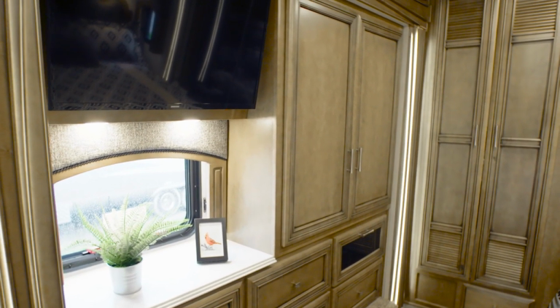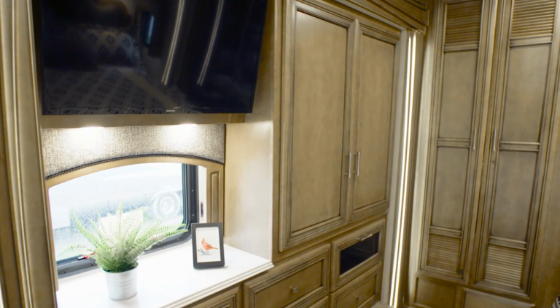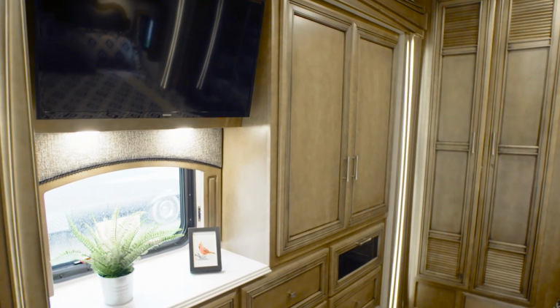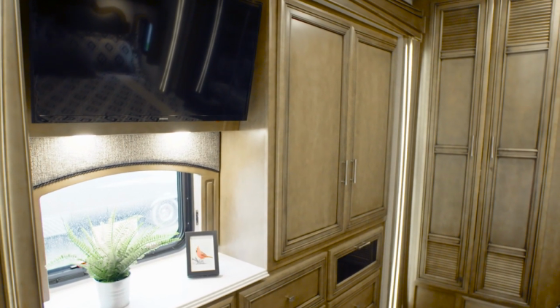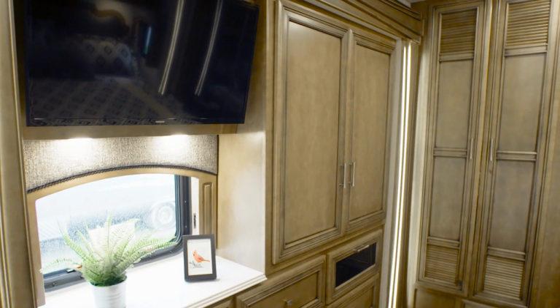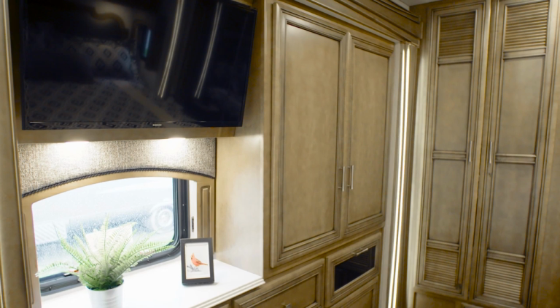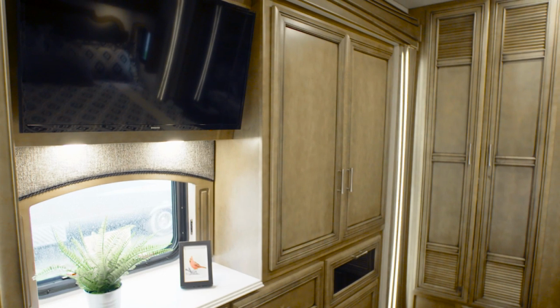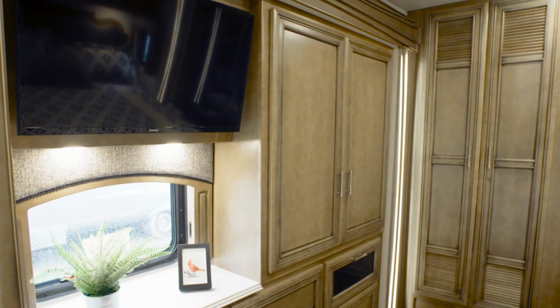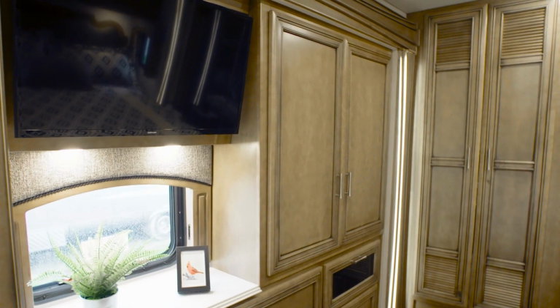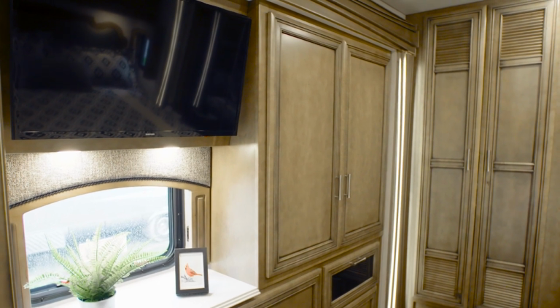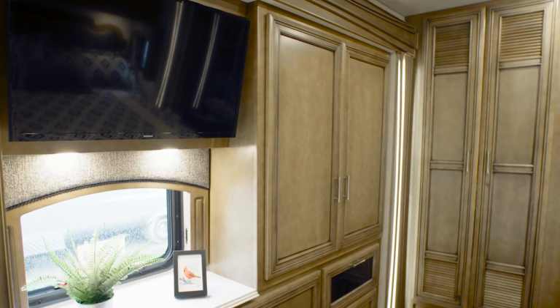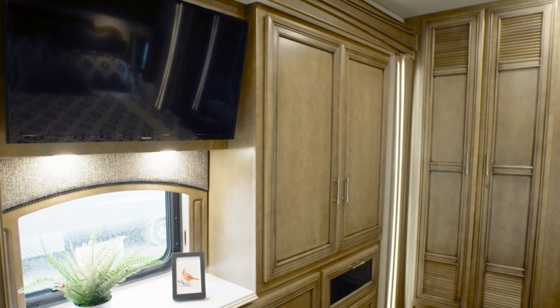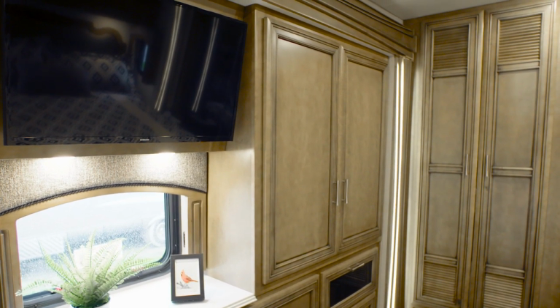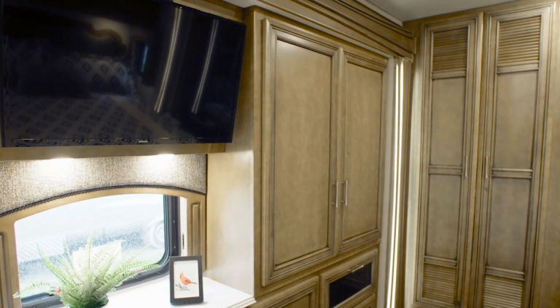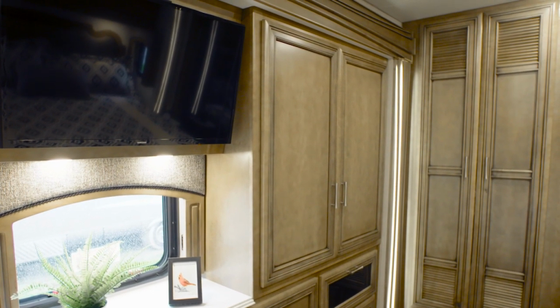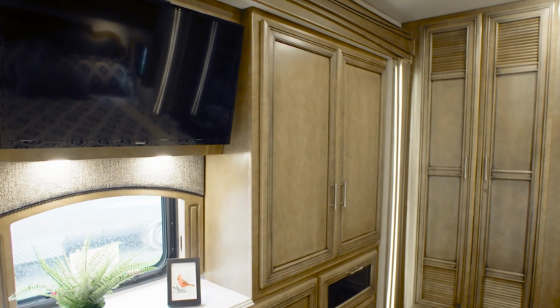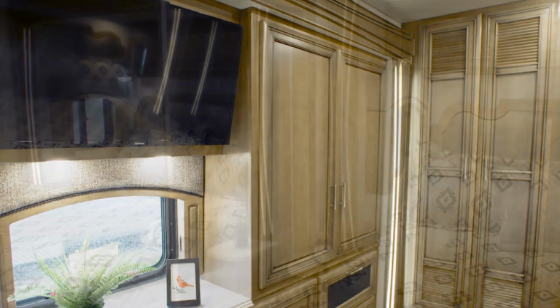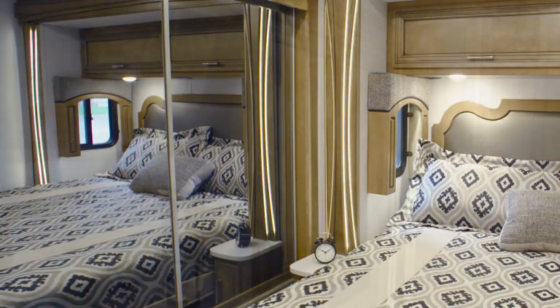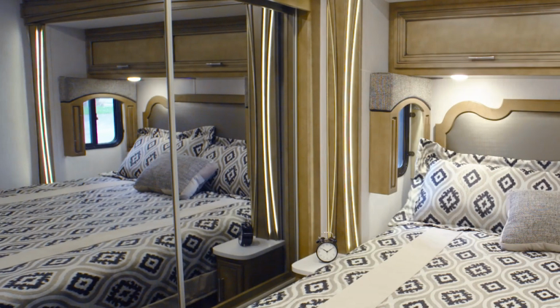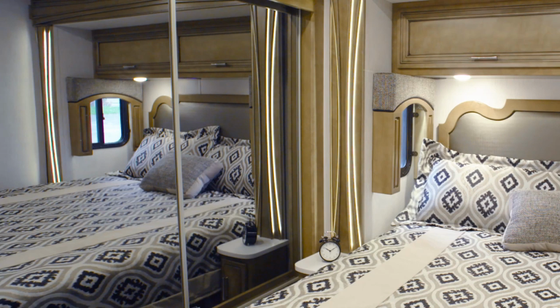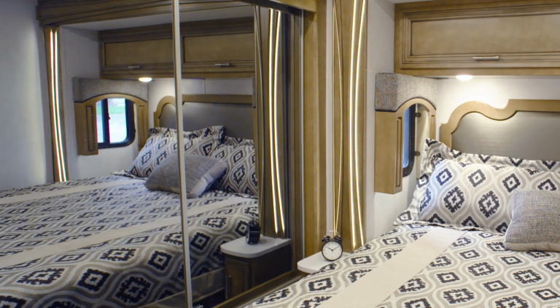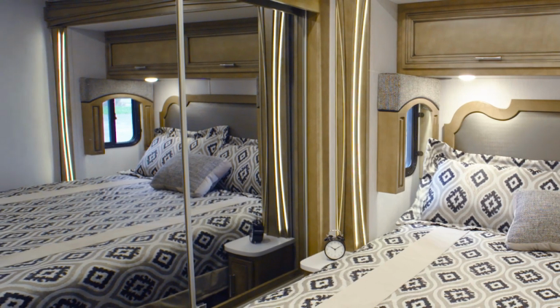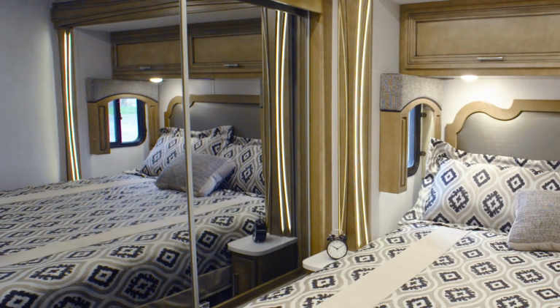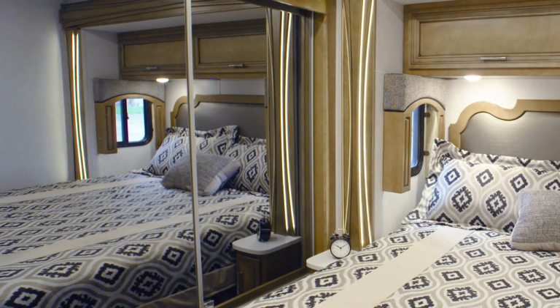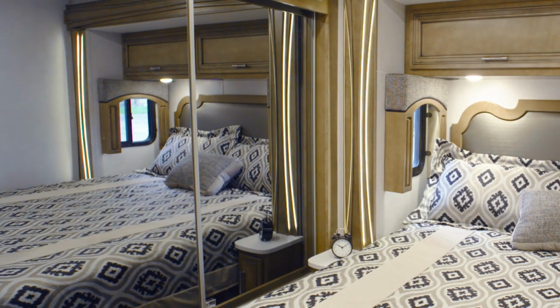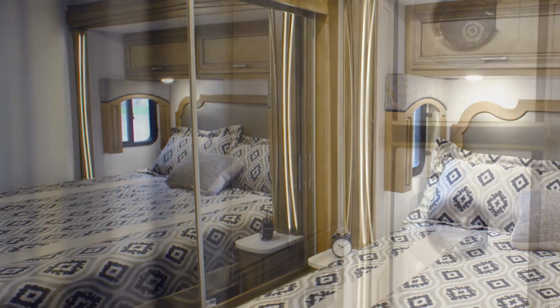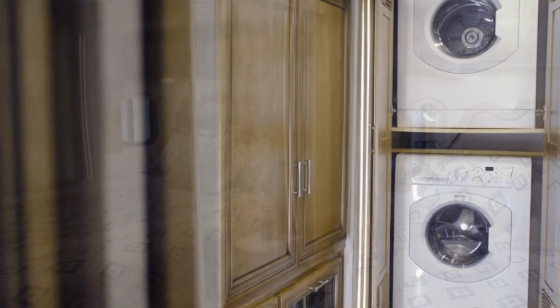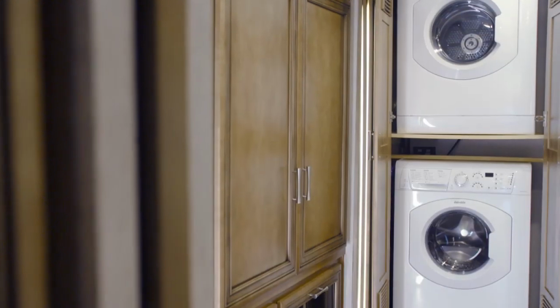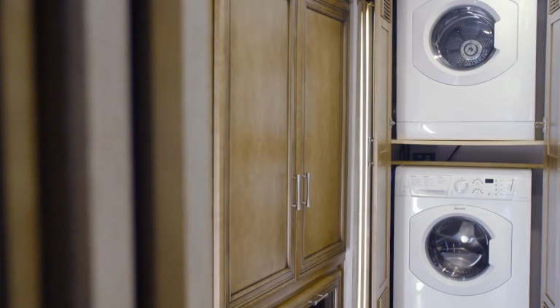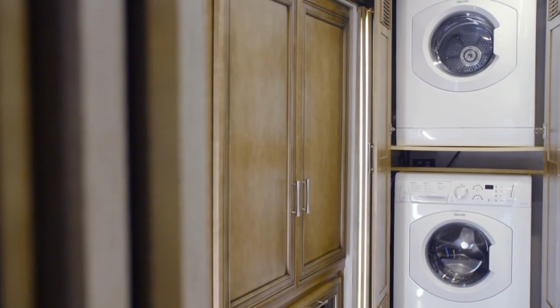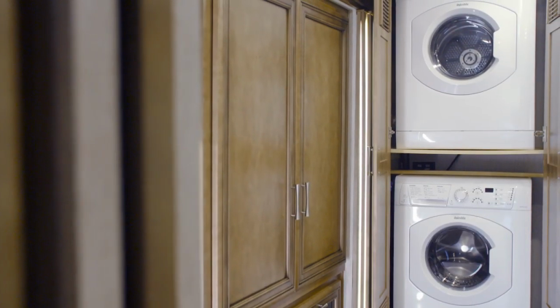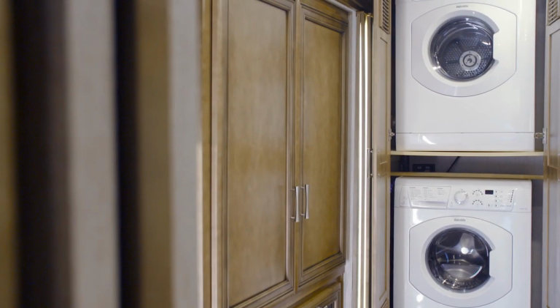The bedroom in floorplan 3722 boasts storage in the form of a six-drawer dresser with a shirt wardrobe, plus a second wardrobe with sliding mirror doors. For your convenience, a laundry station can also be added.